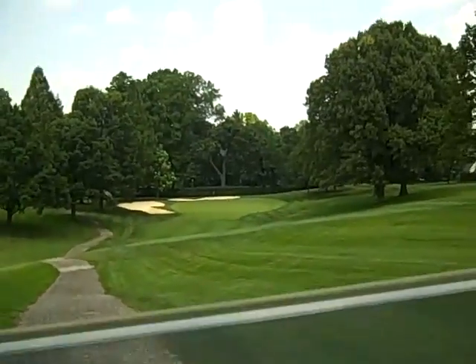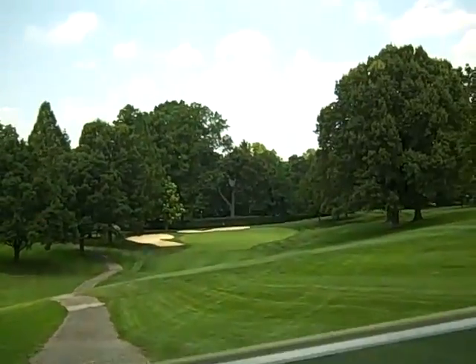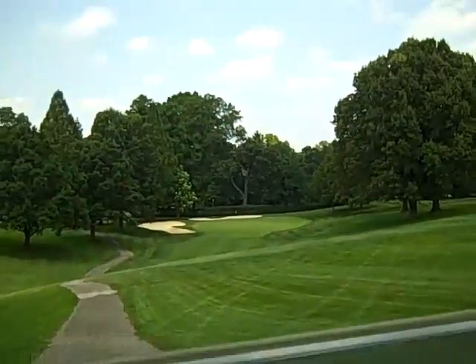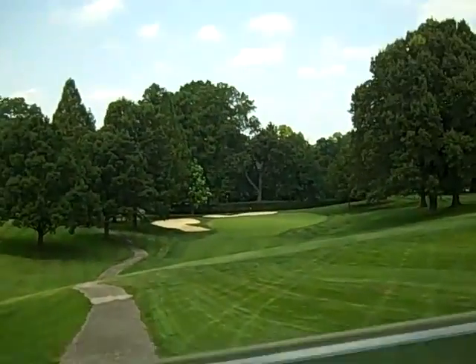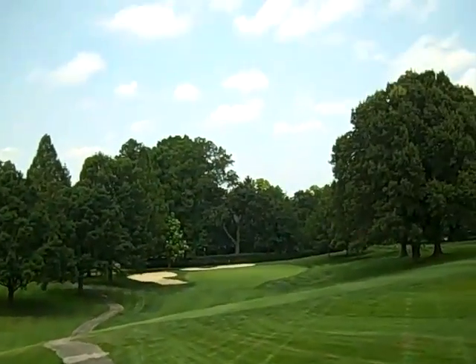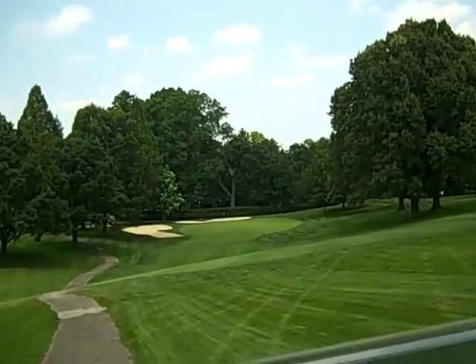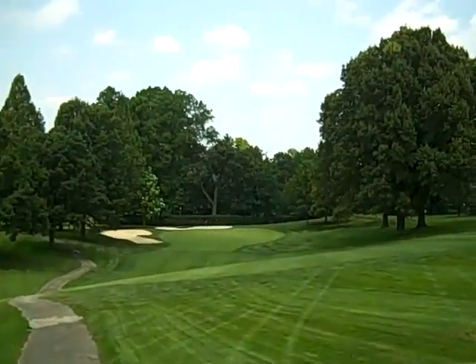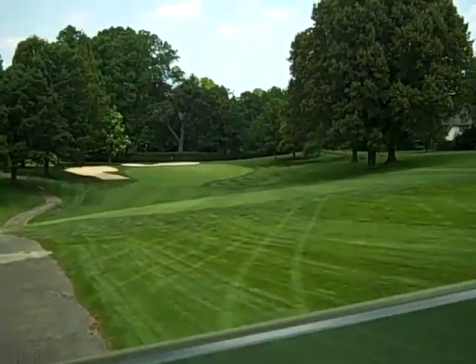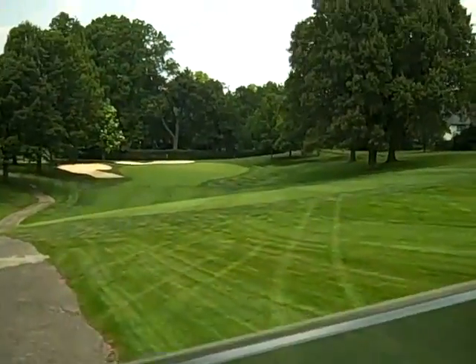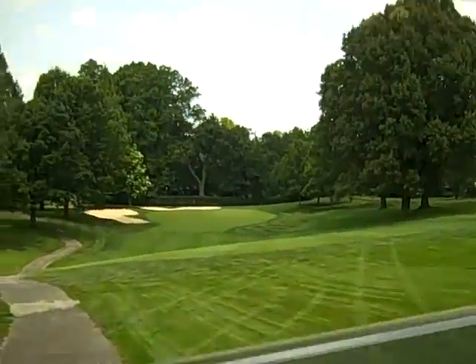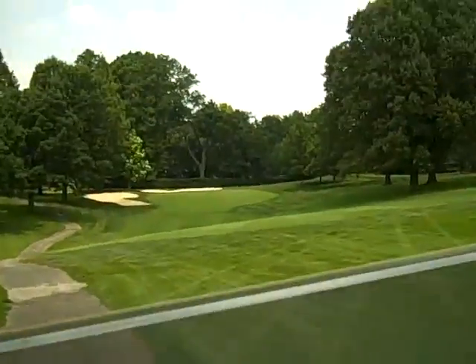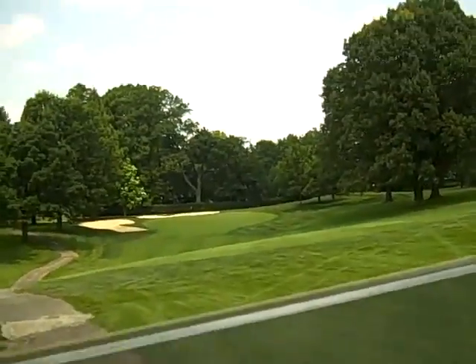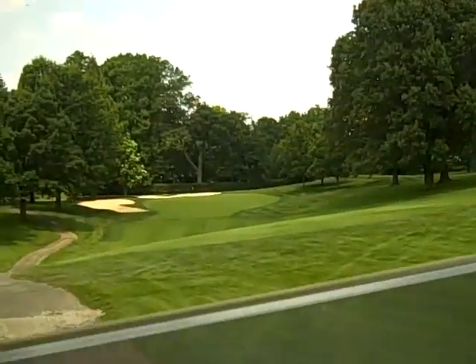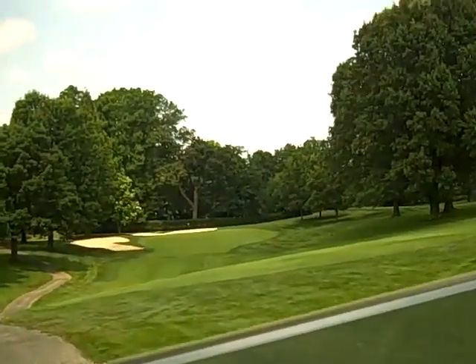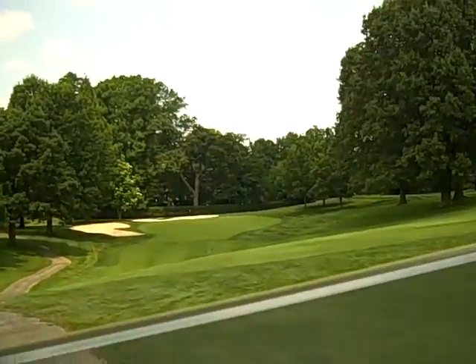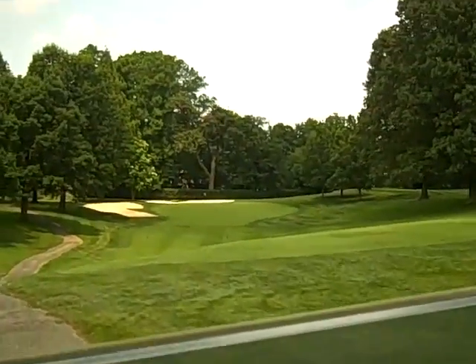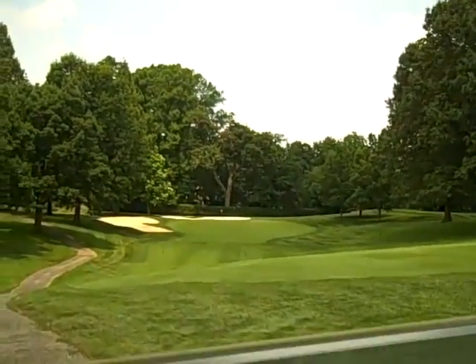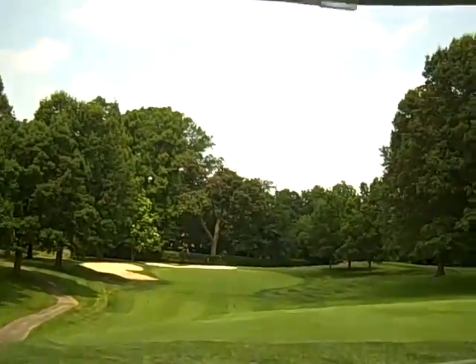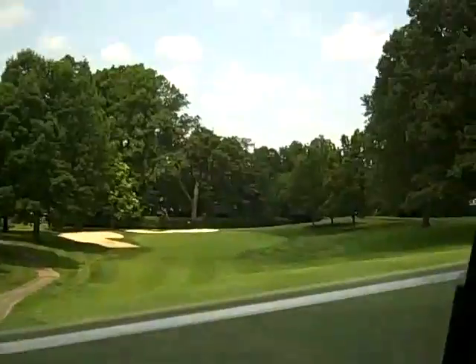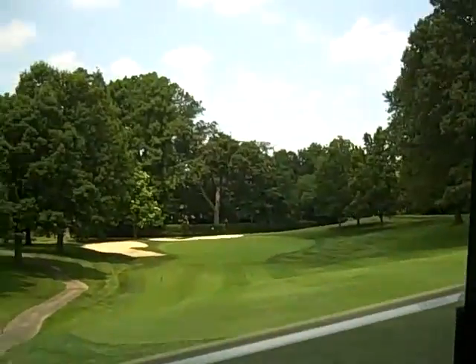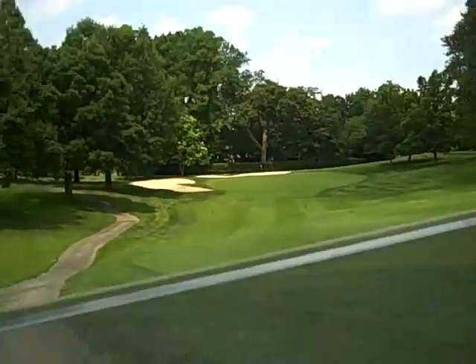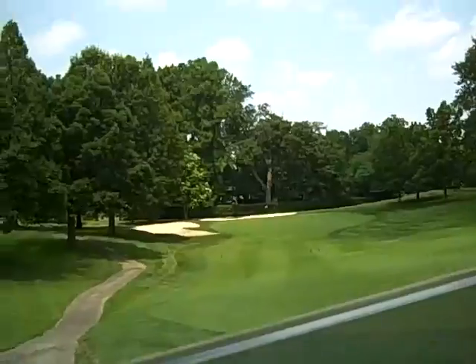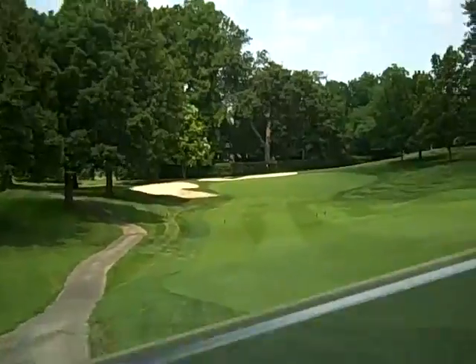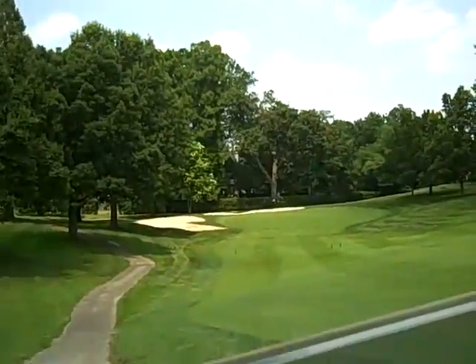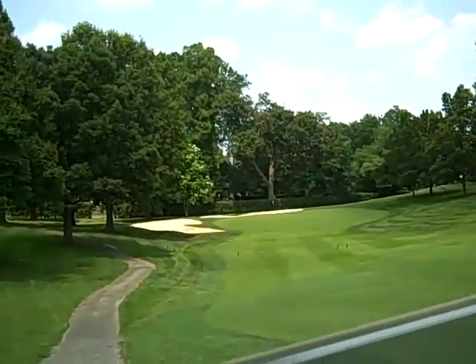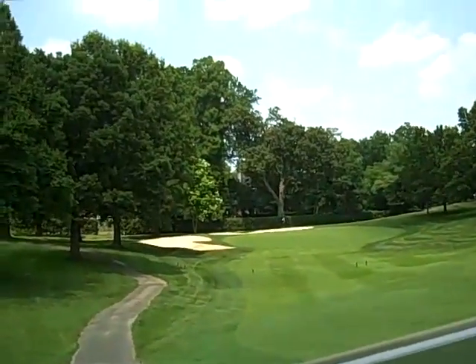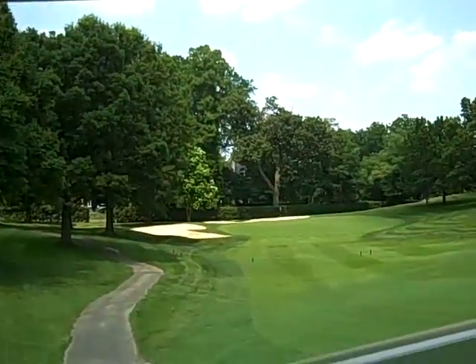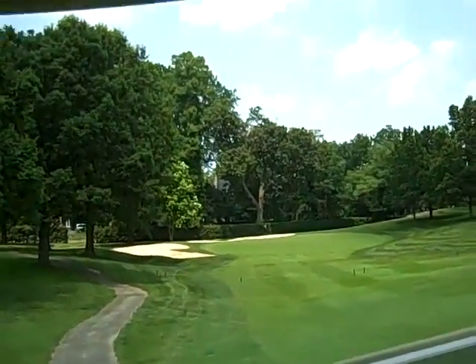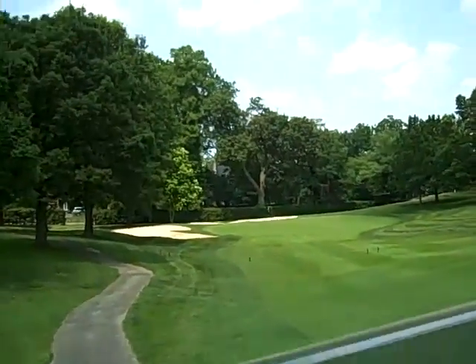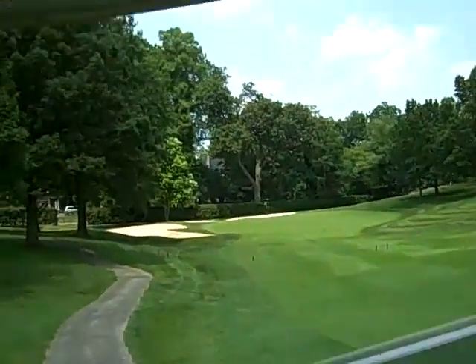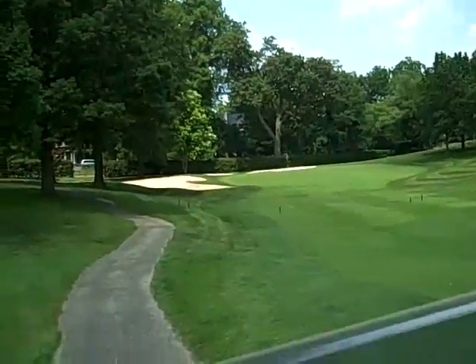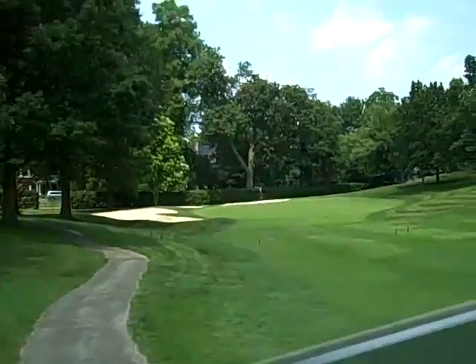It looks like you could bounce it onto the green from the front right of this green out of that rough there. Obviously, you can't go long because there's a street right behind the hedges there.